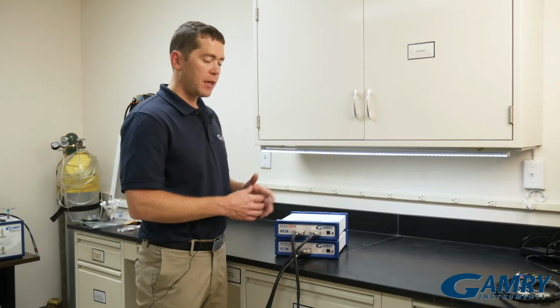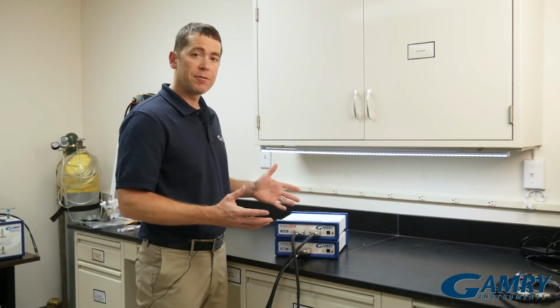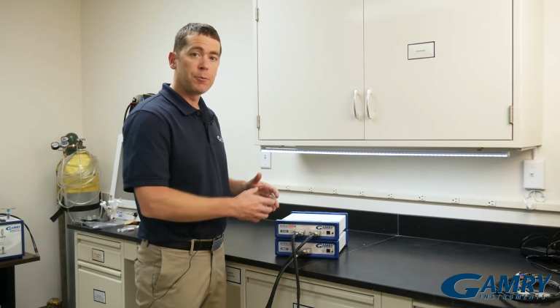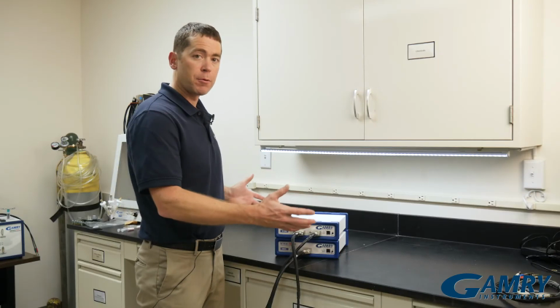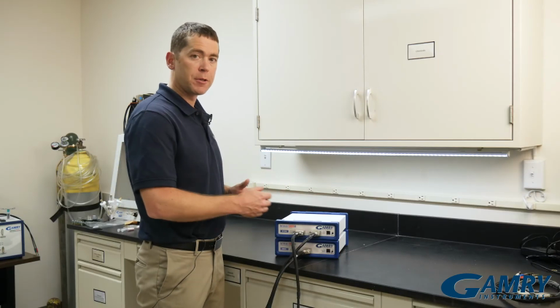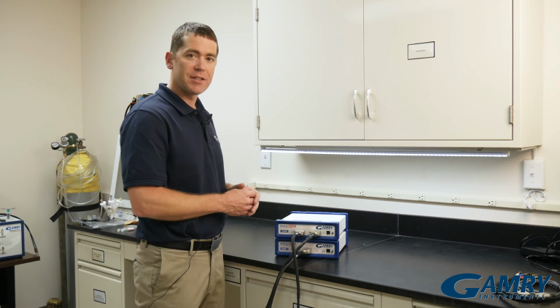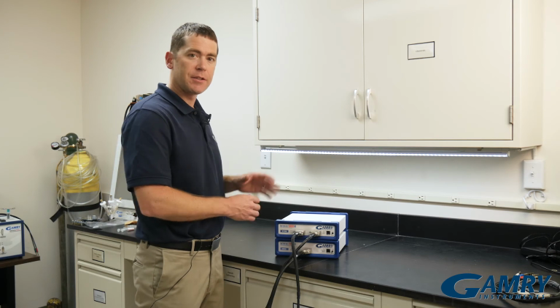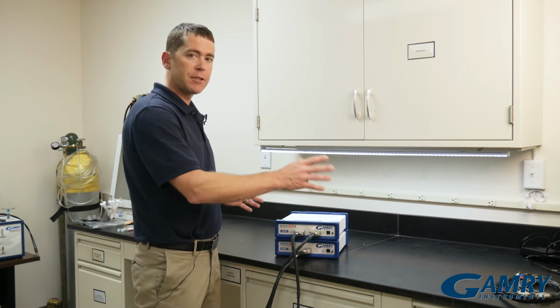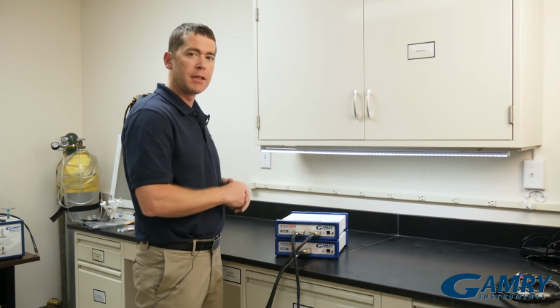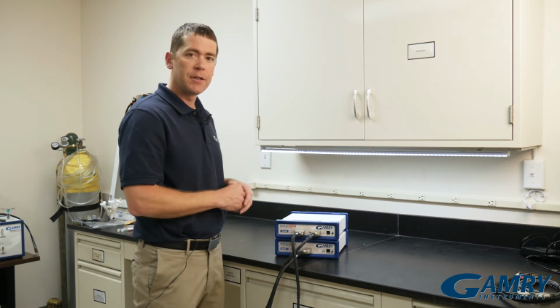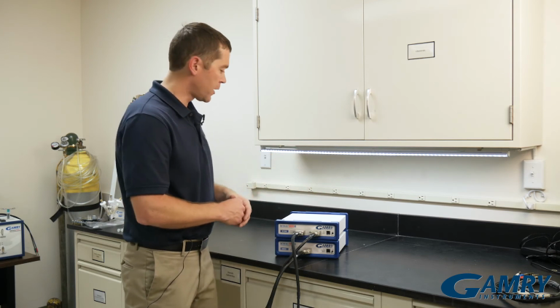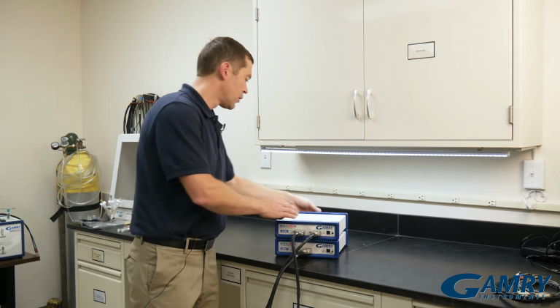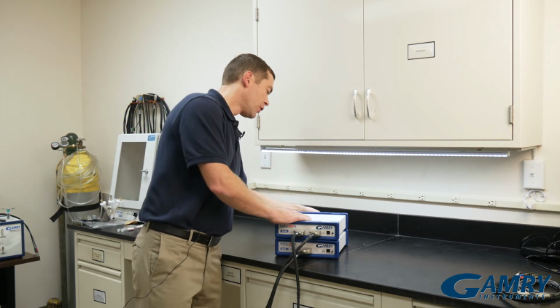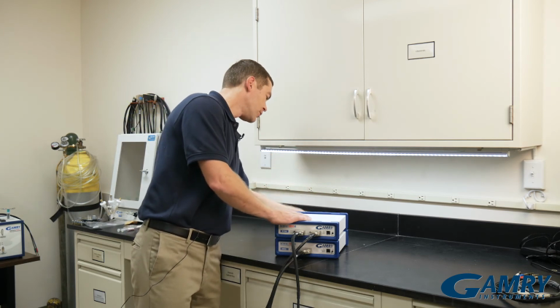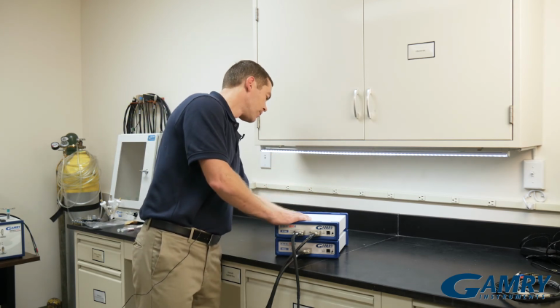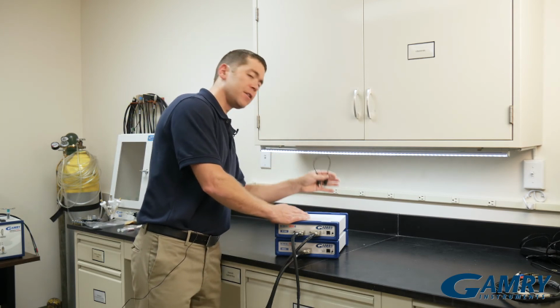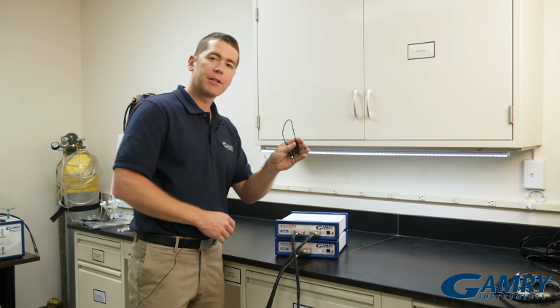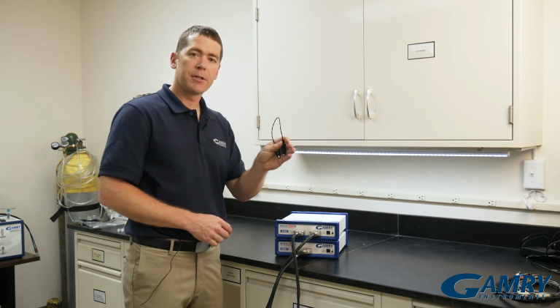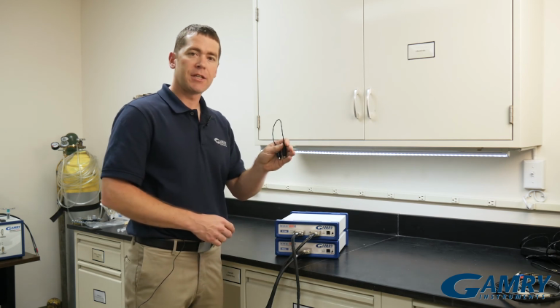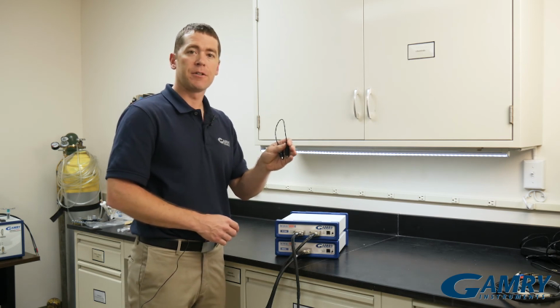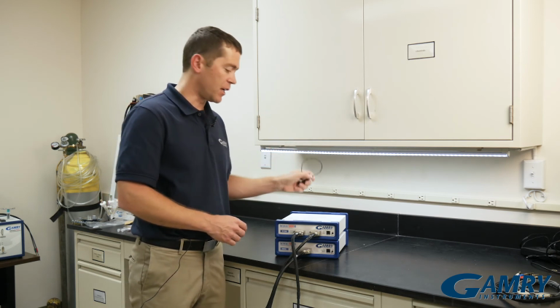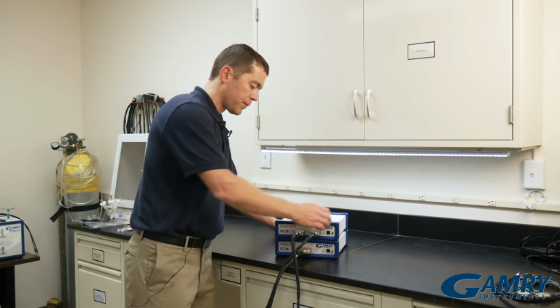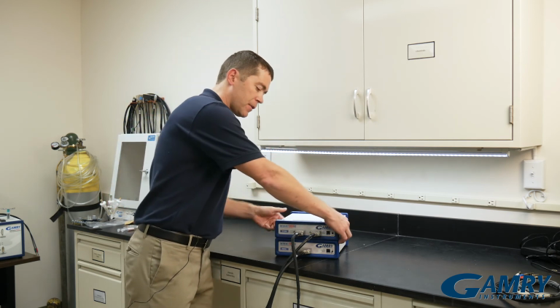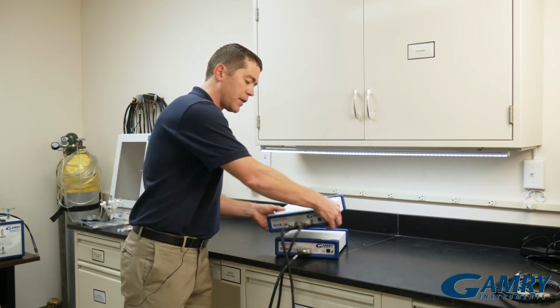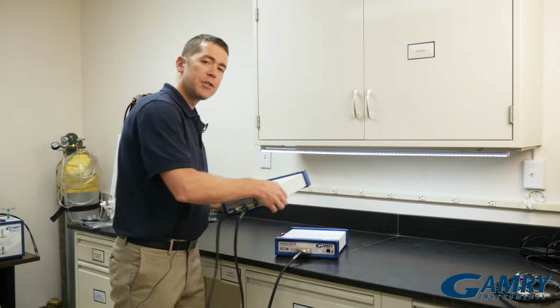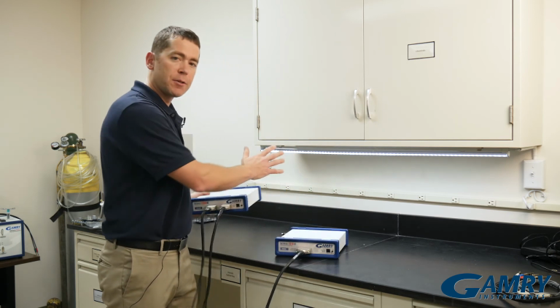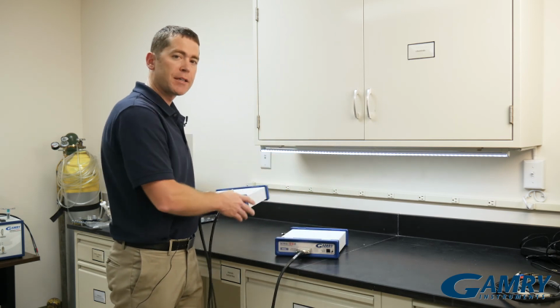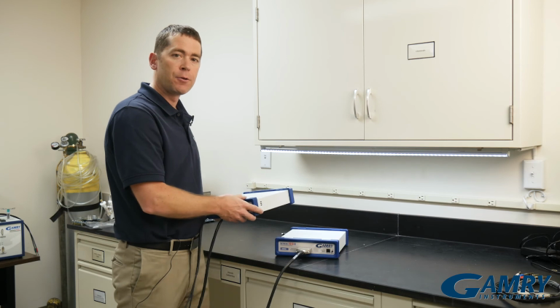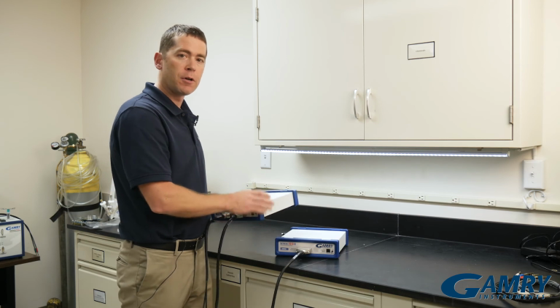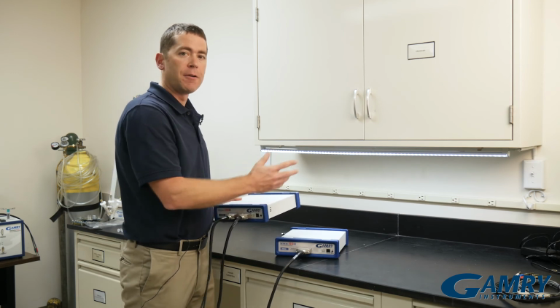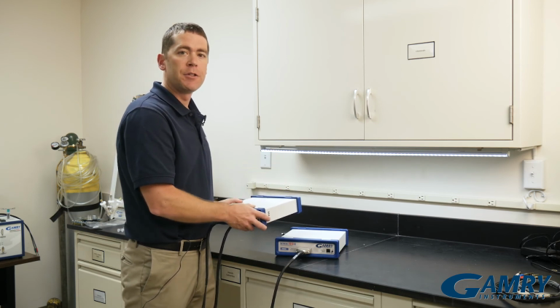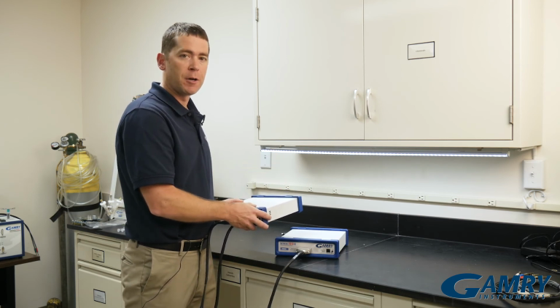When you're all finished and you want to separate your potentiostats again to go back to running individual experiments, all you have to do is disconnect your bipotentiostat synchronization cable. Then you can take your potentiostats and put them back to where they normally were, and run individual experiments.